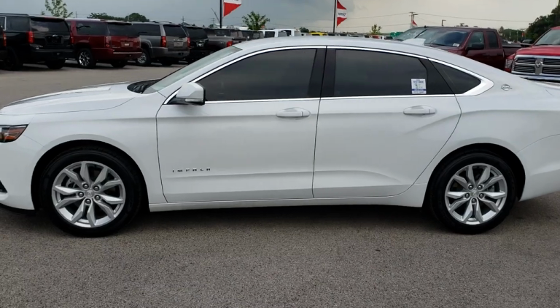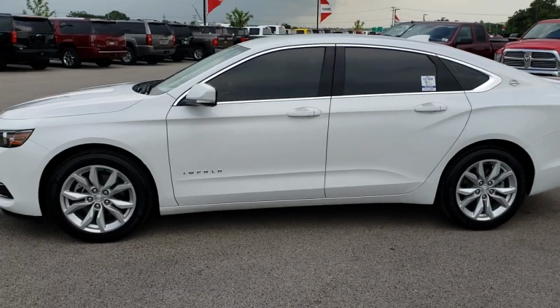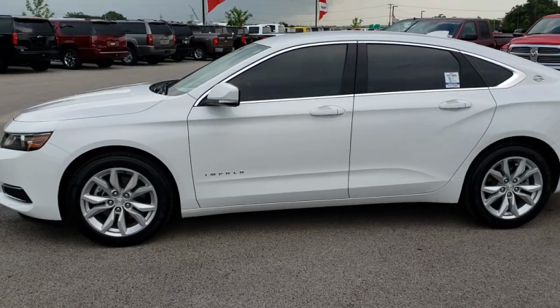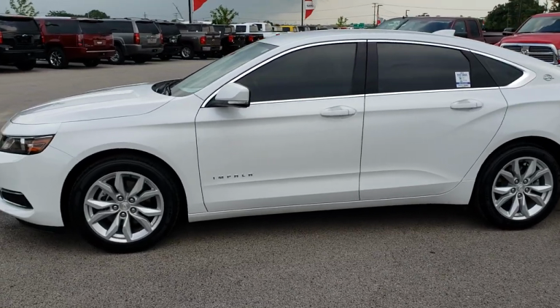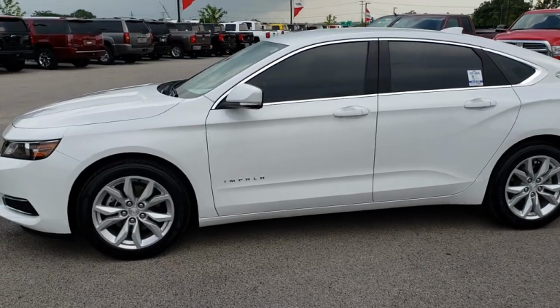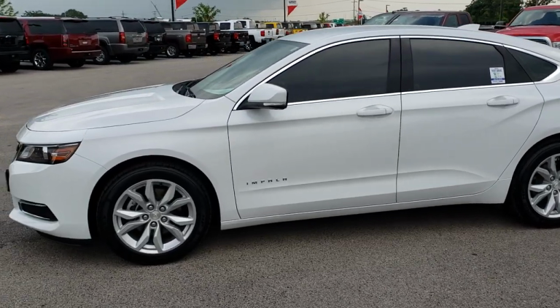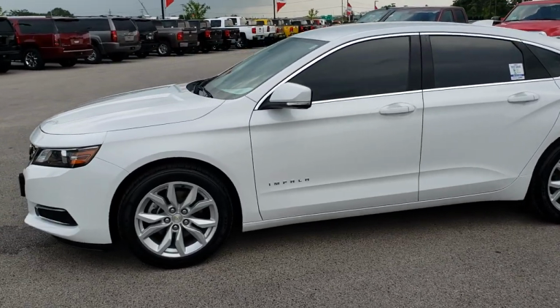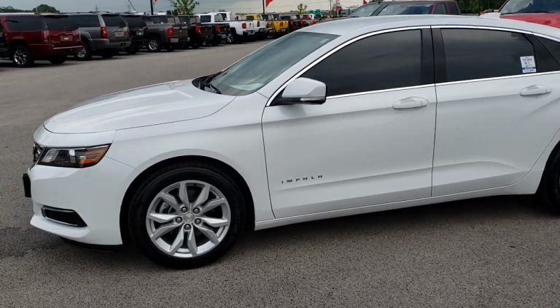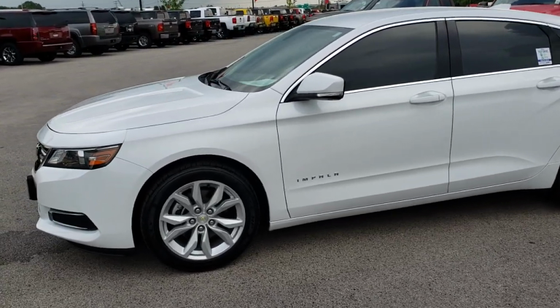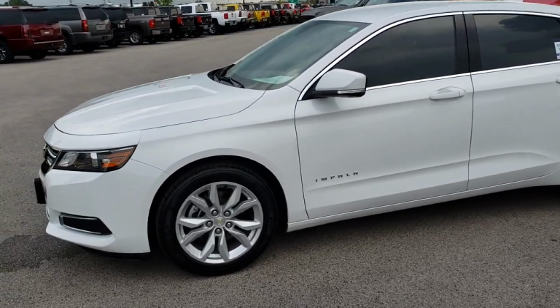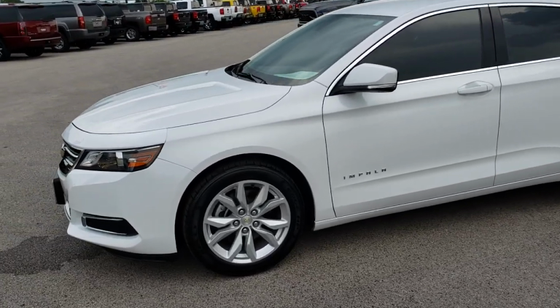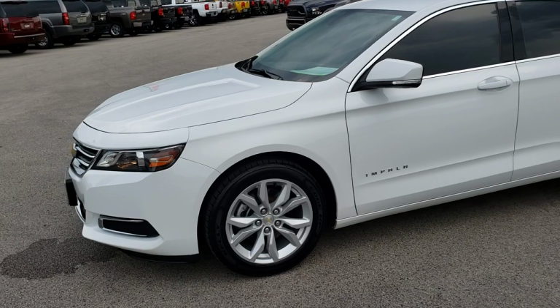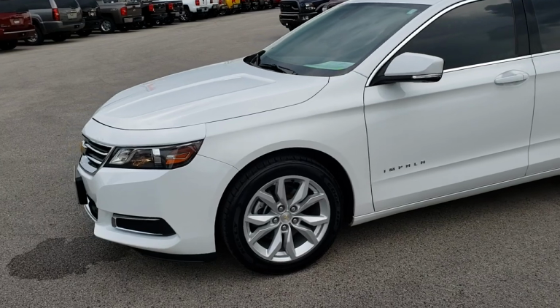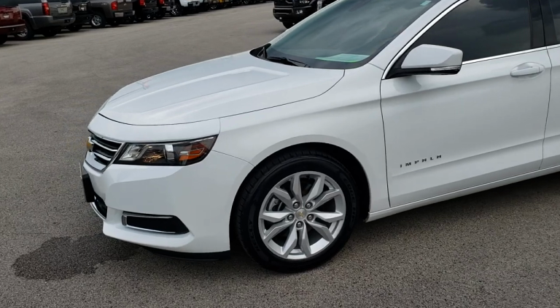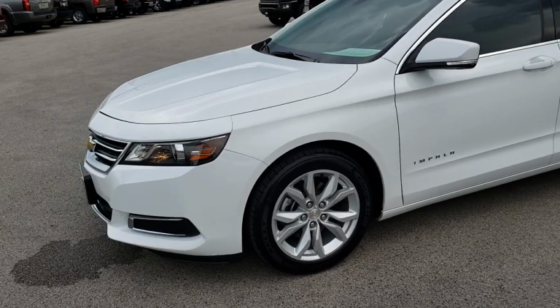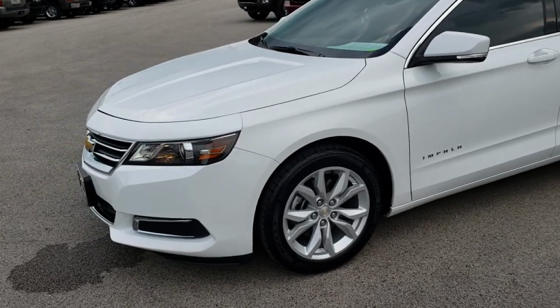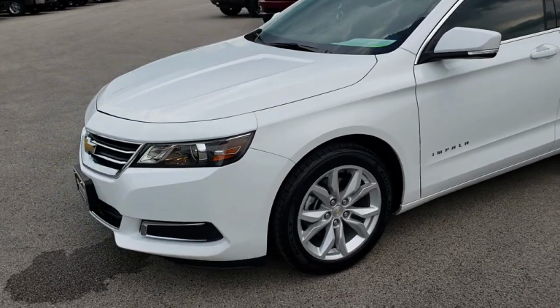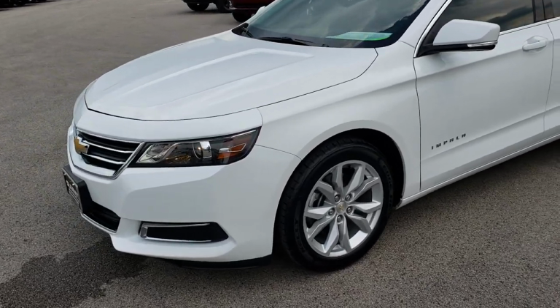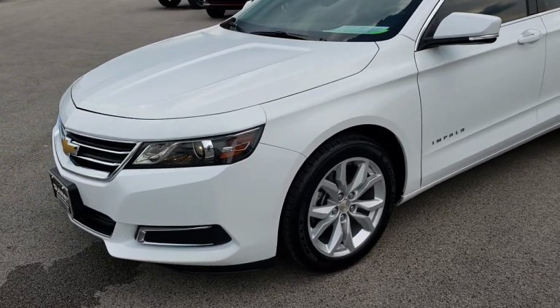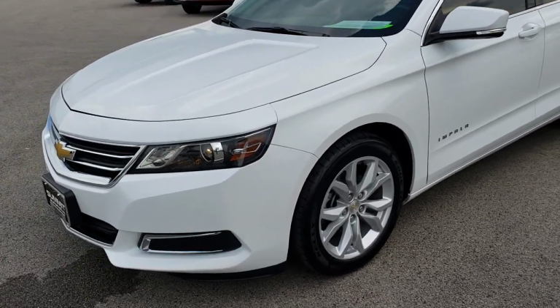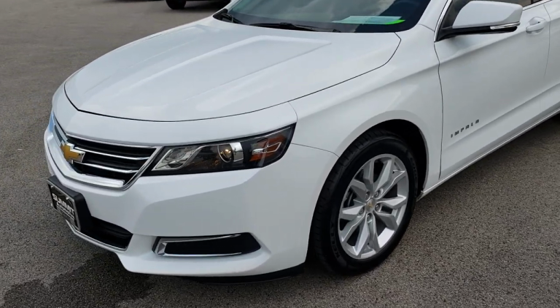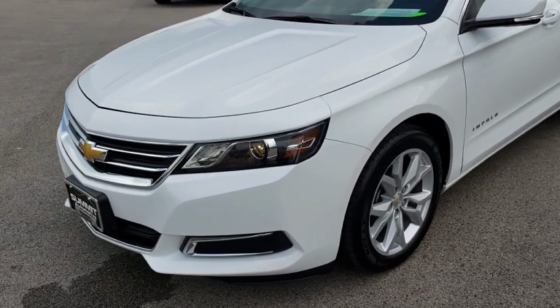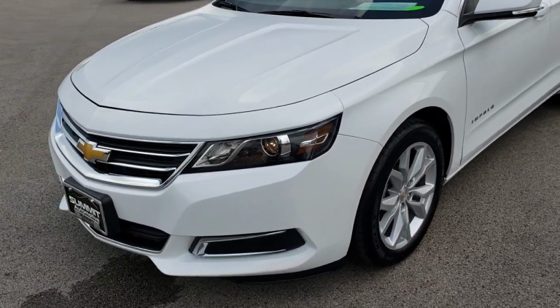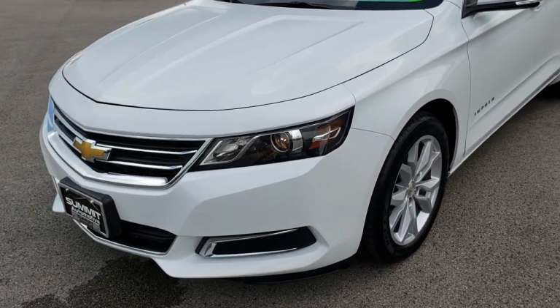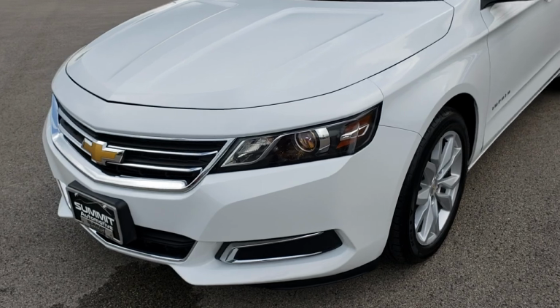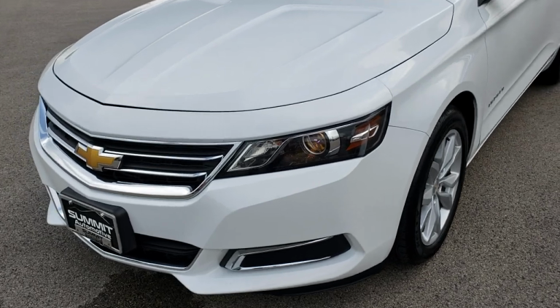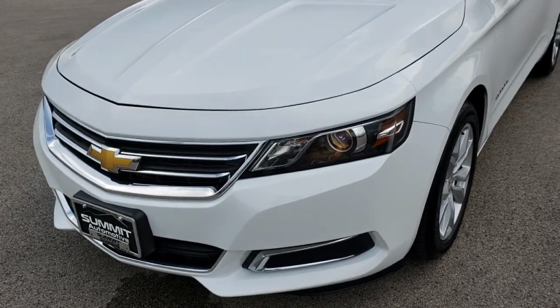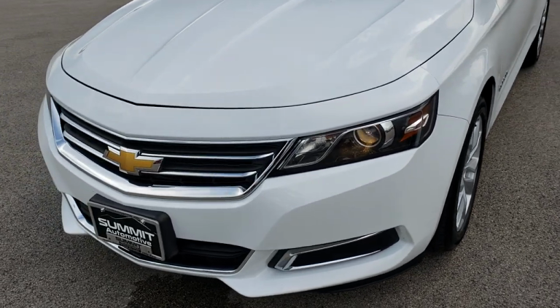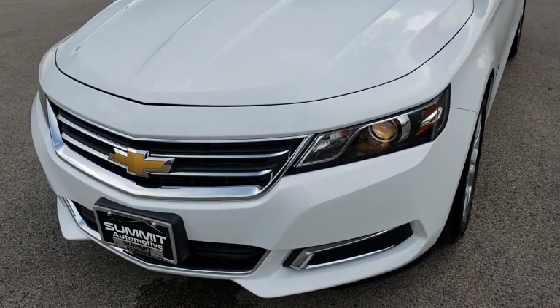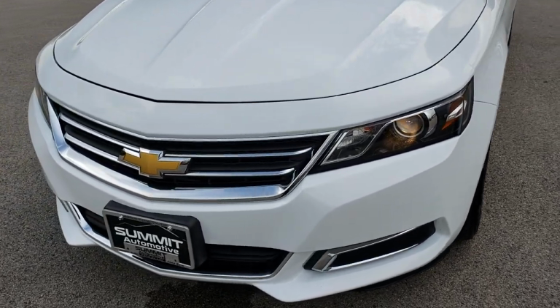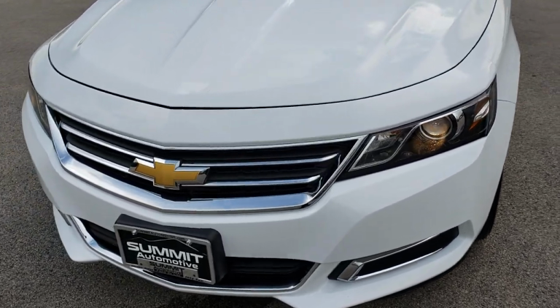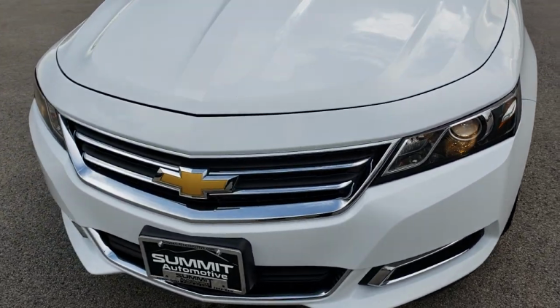This is stock number 9582A. We are here at Summit Automotive in Fond du Lac, Wisconsin, your new and used car headquarters. Today we are checking out this super clean 2016 Chevy Impala.